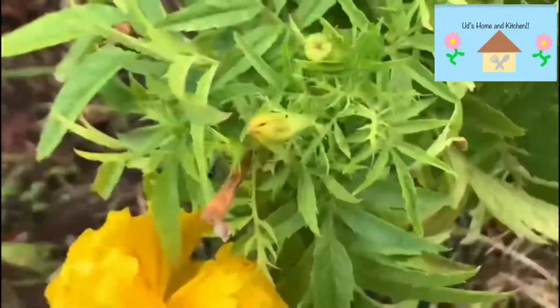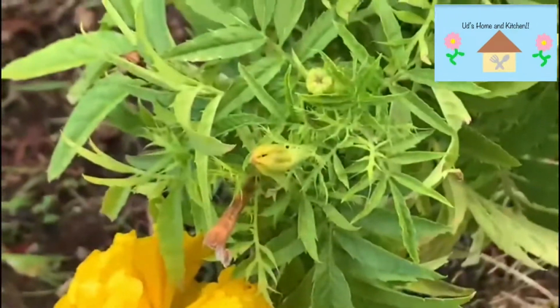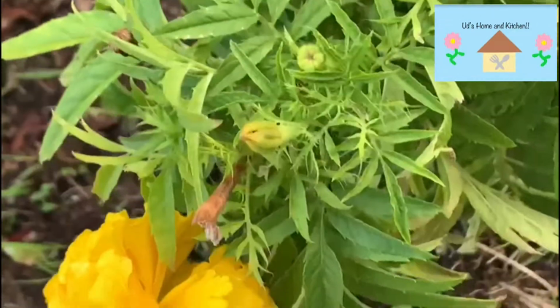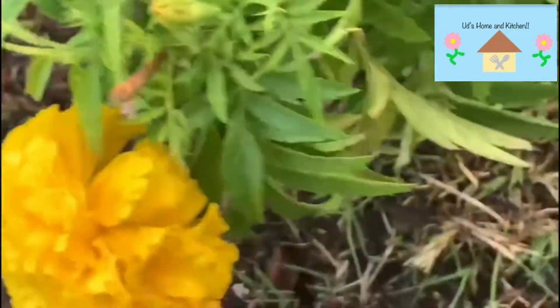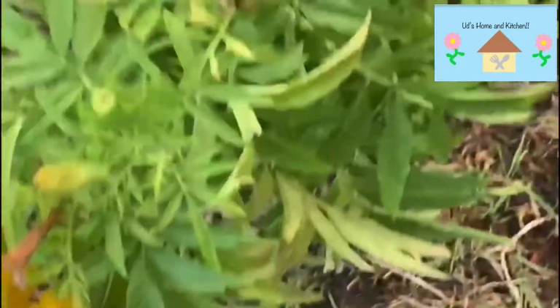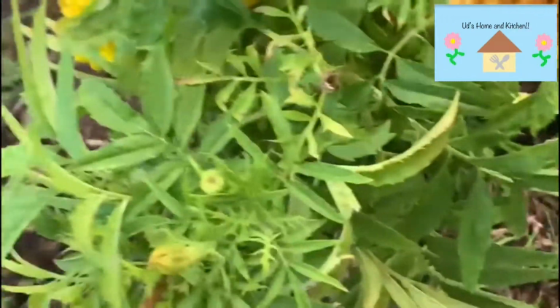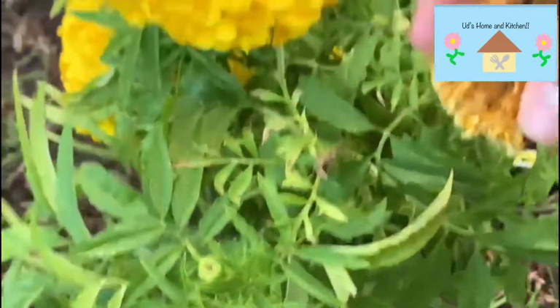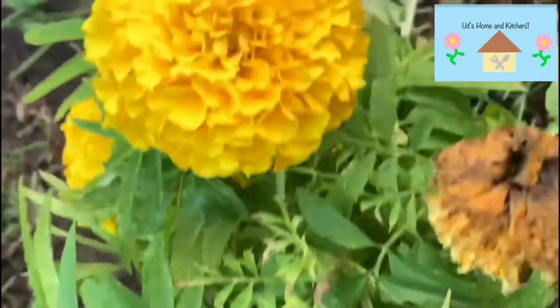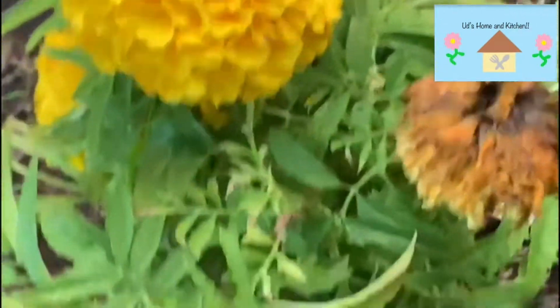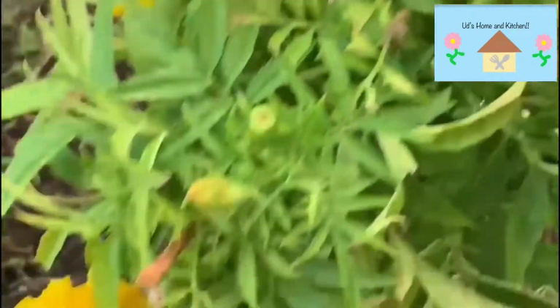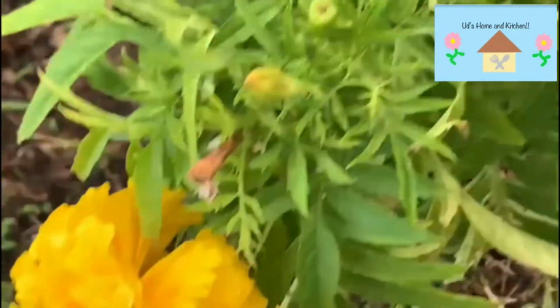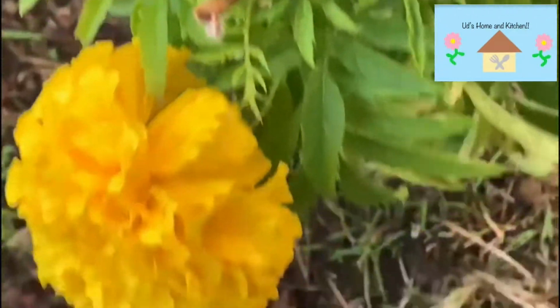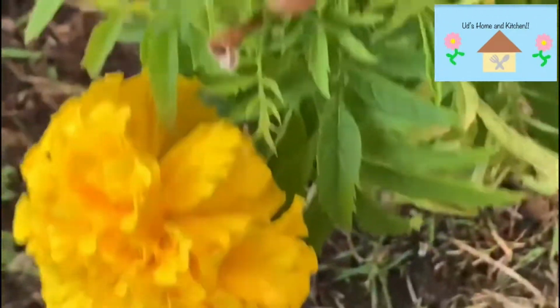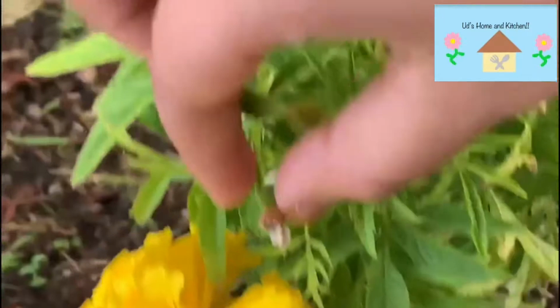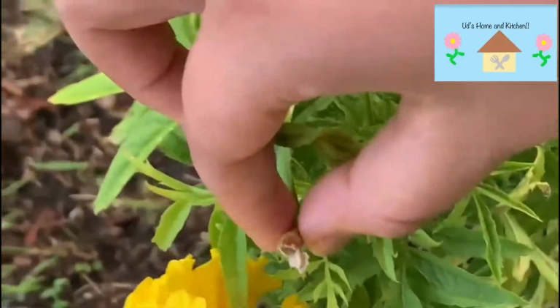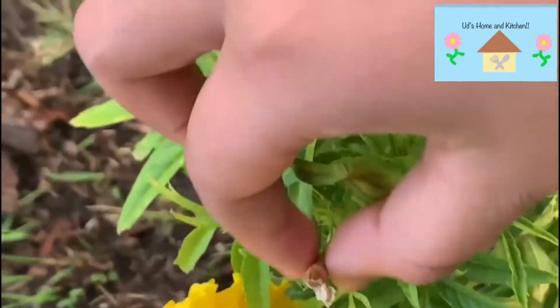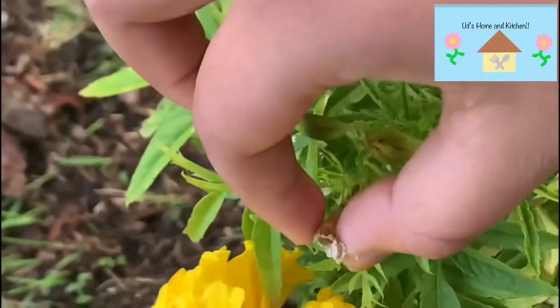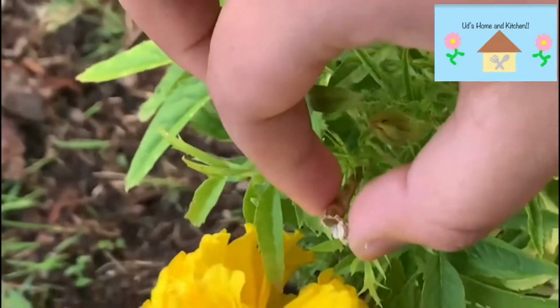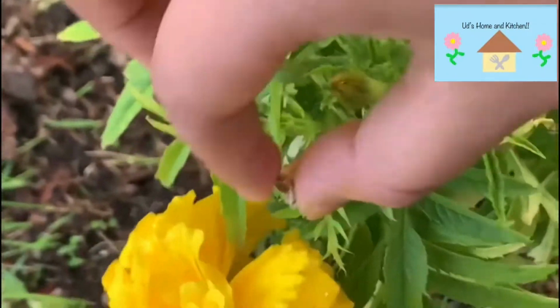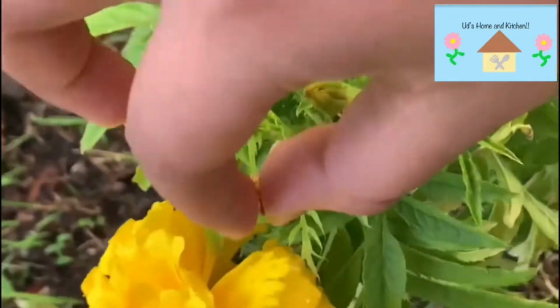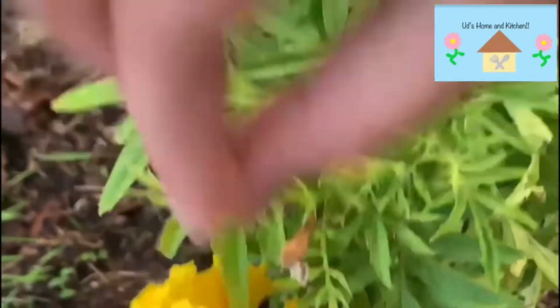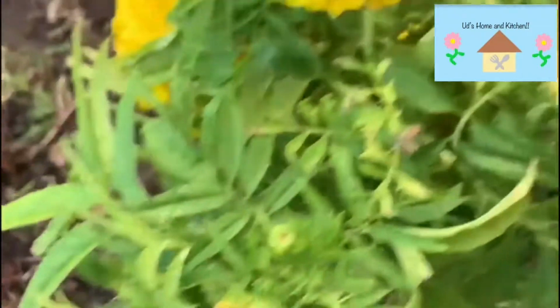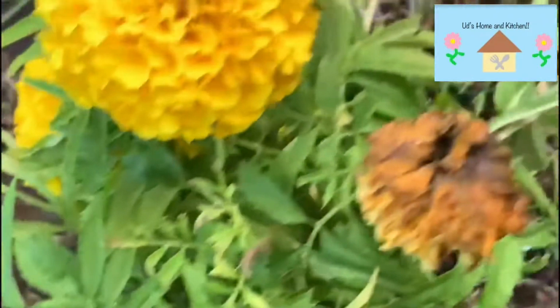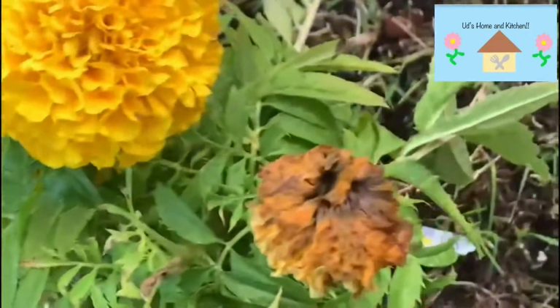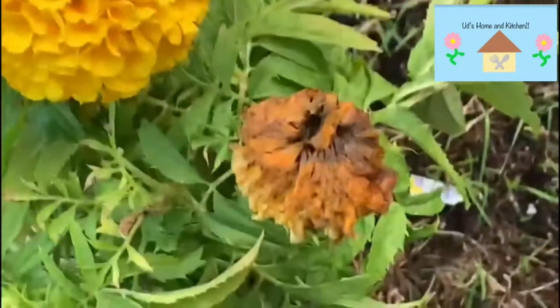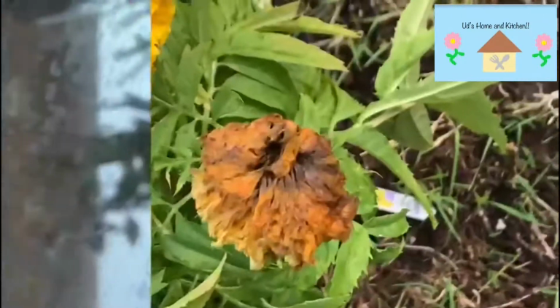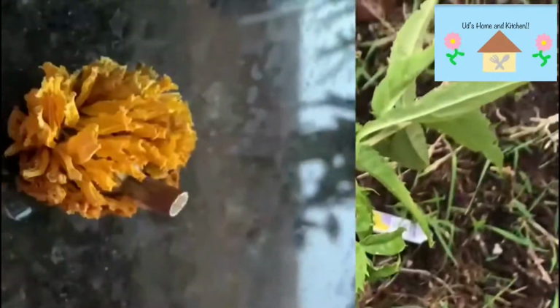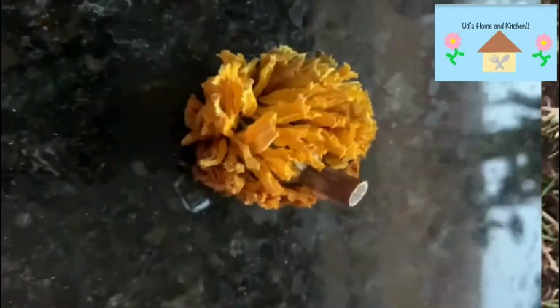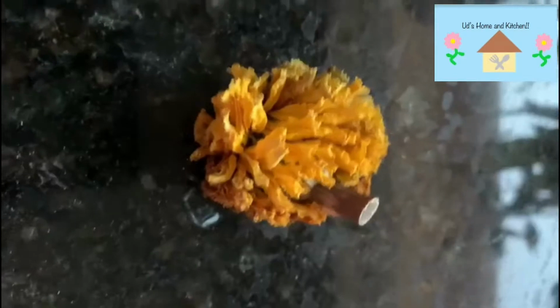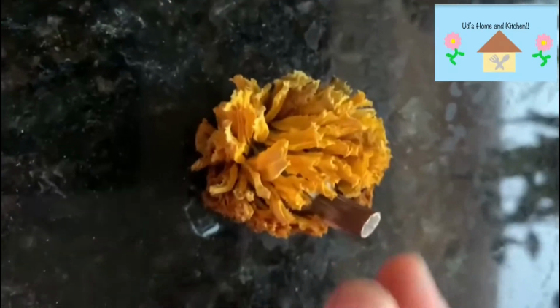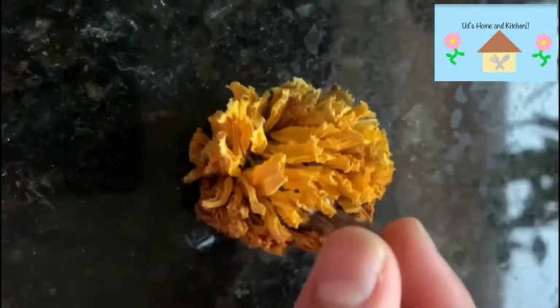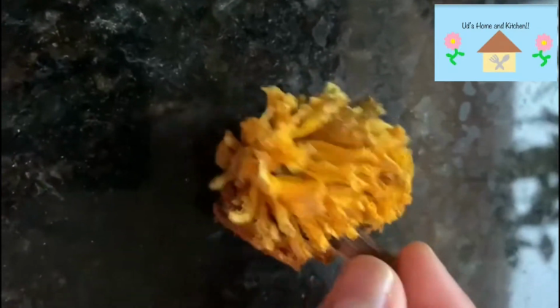Just pluck it off the stem, like you can see I had done on this one. So basically just pluck it off. You can see the dried flower over here.